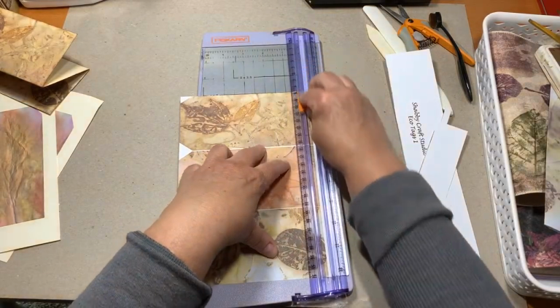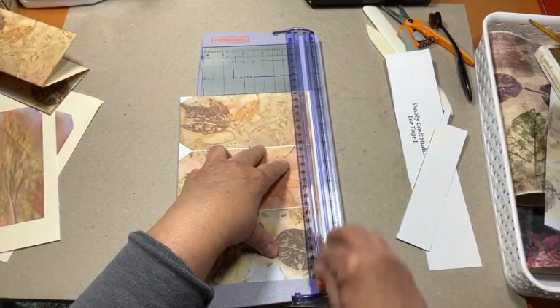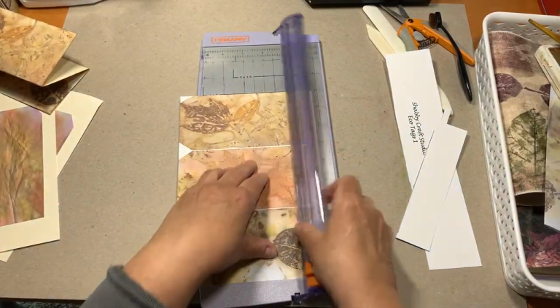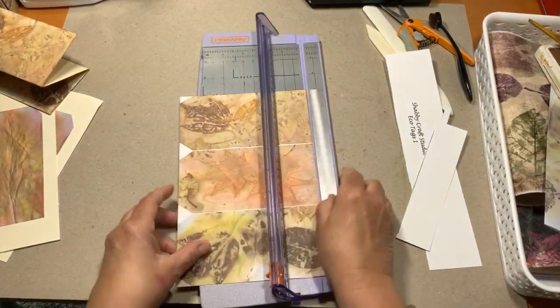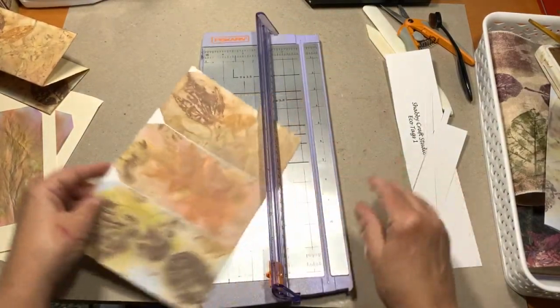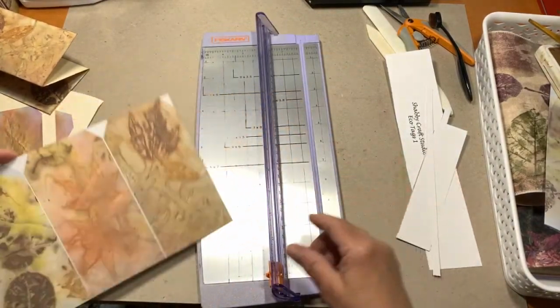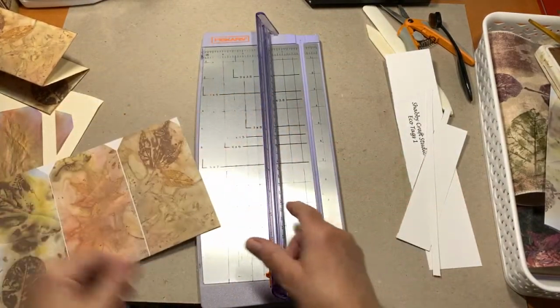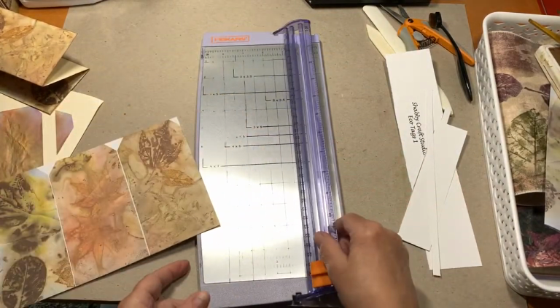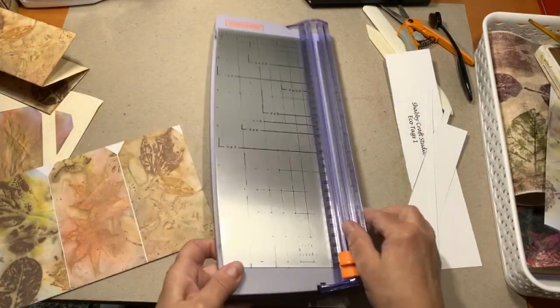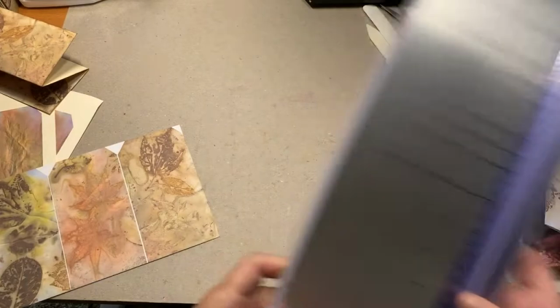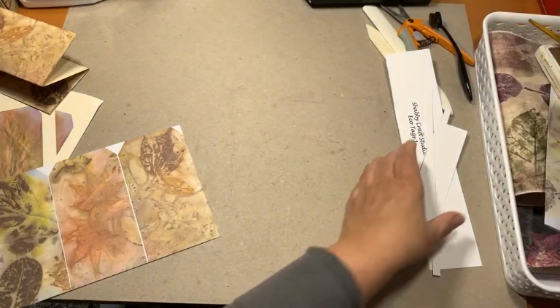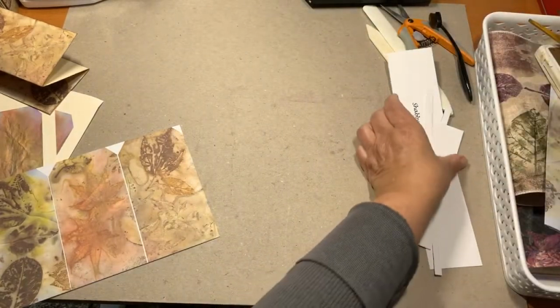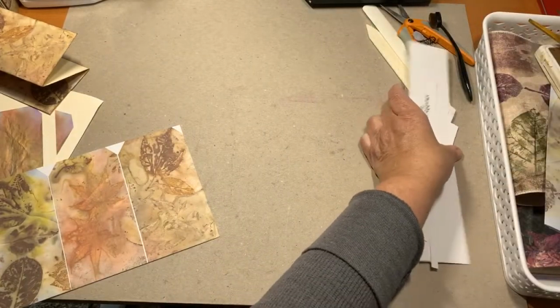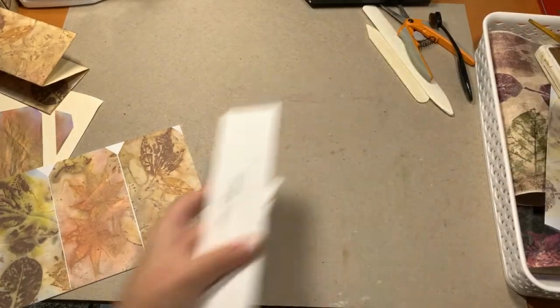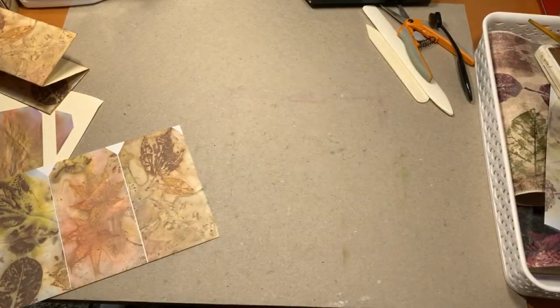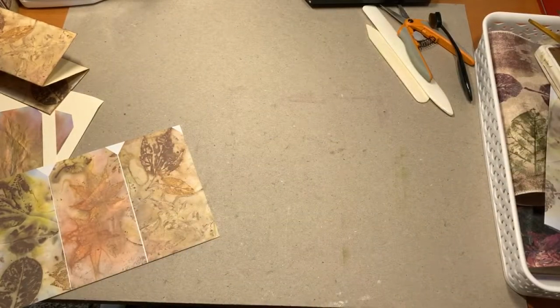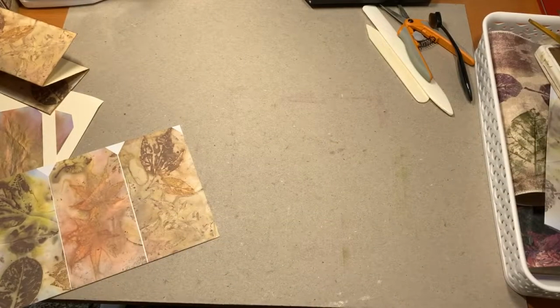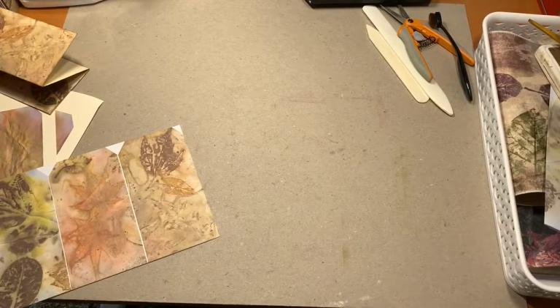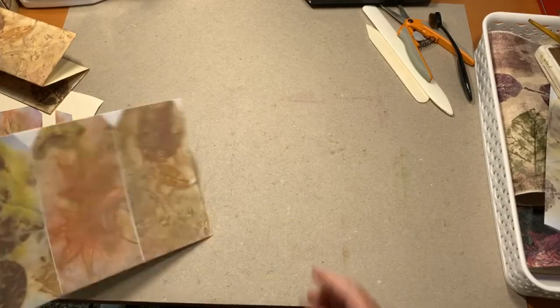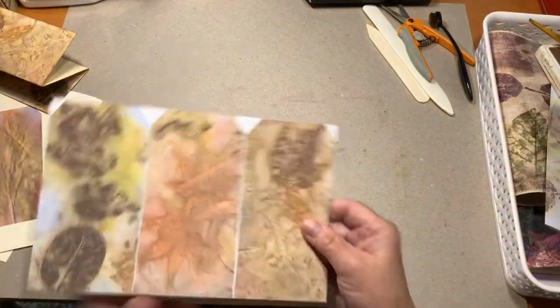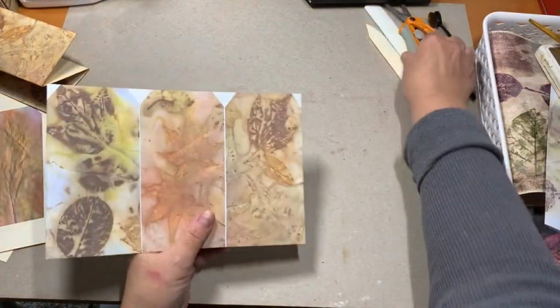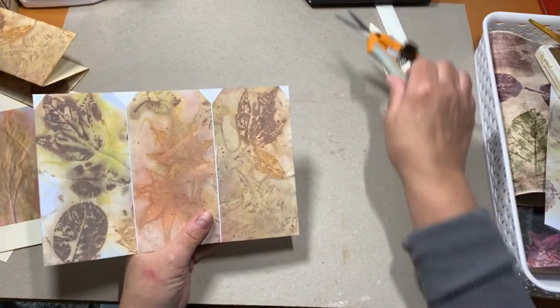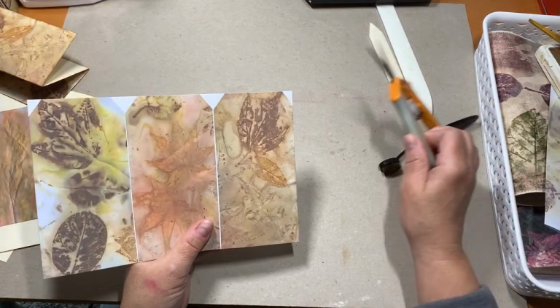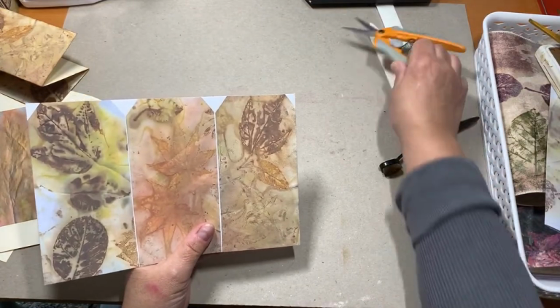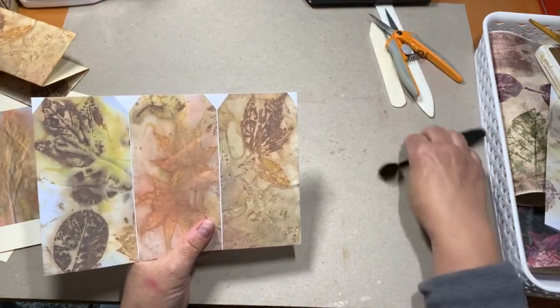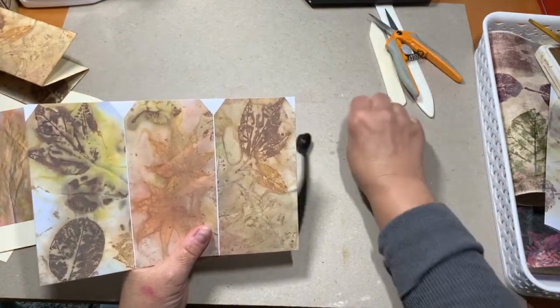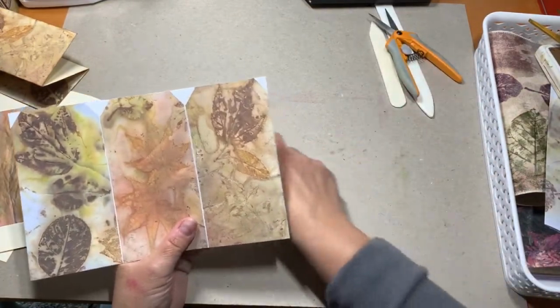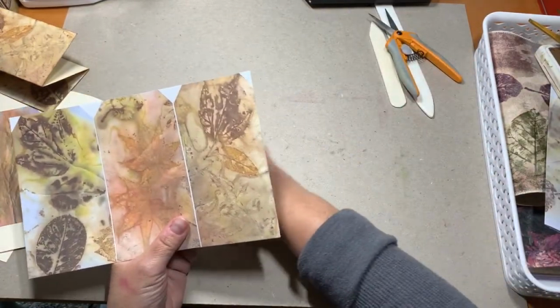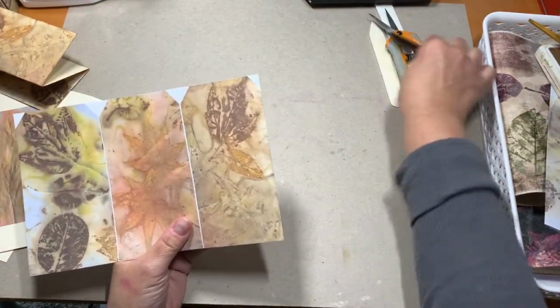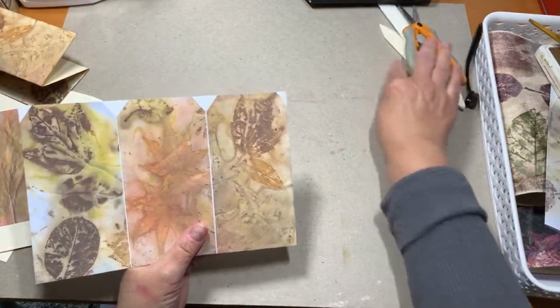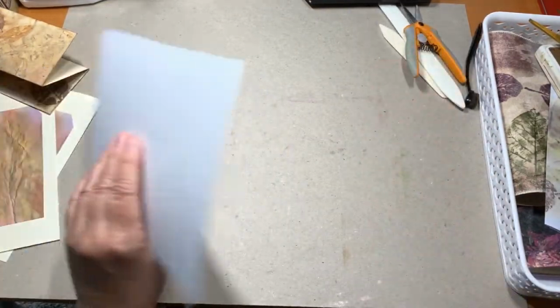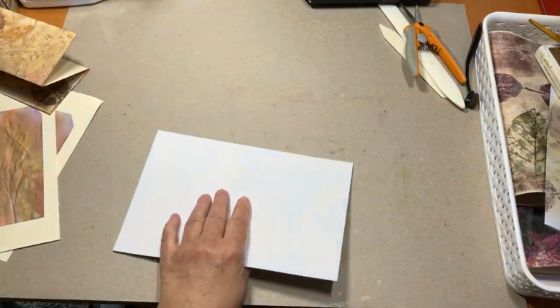I am so far behind on watching other people's videos, it's not even funny.